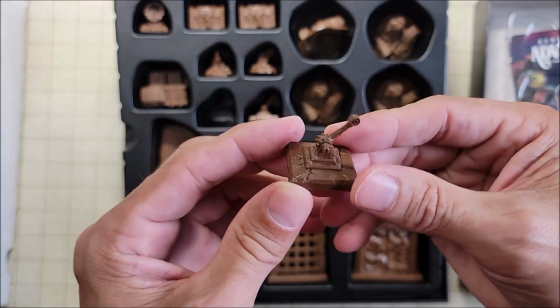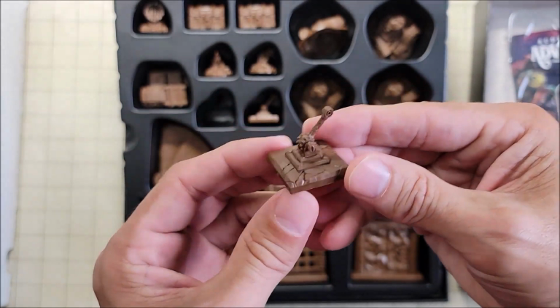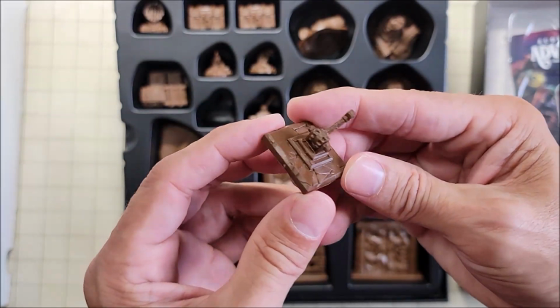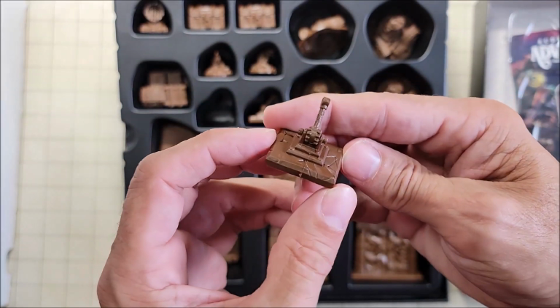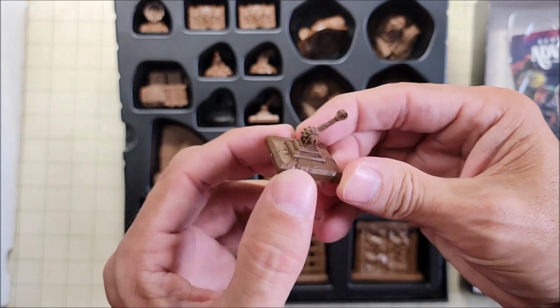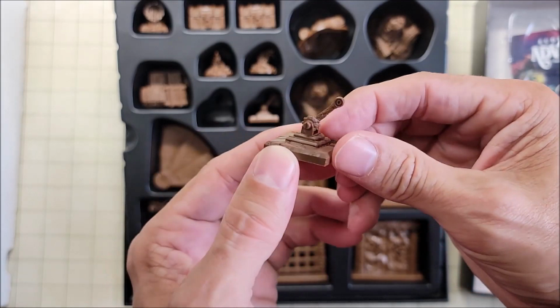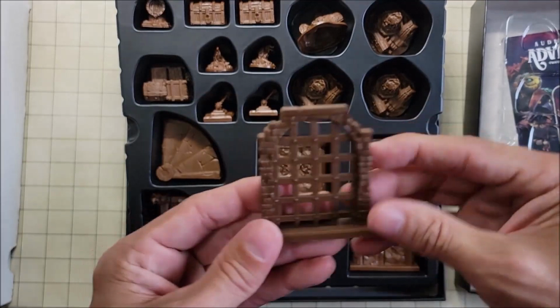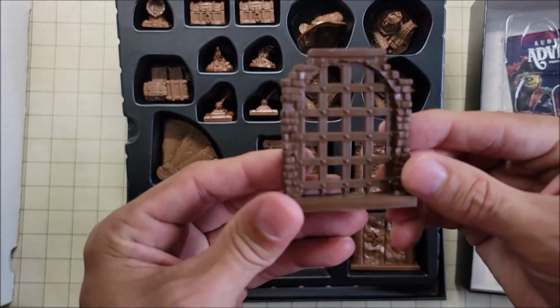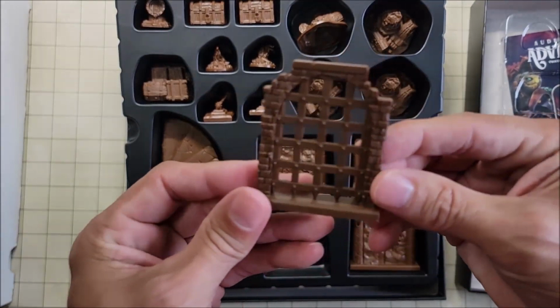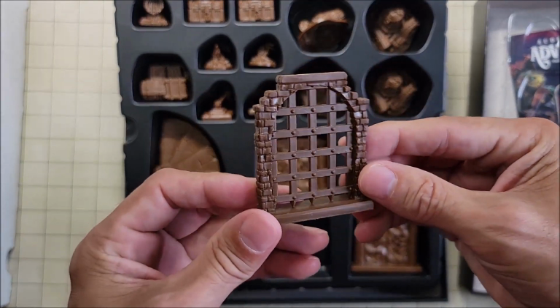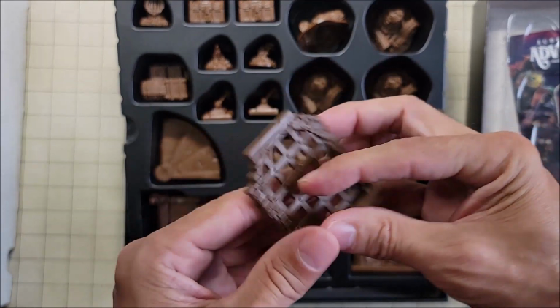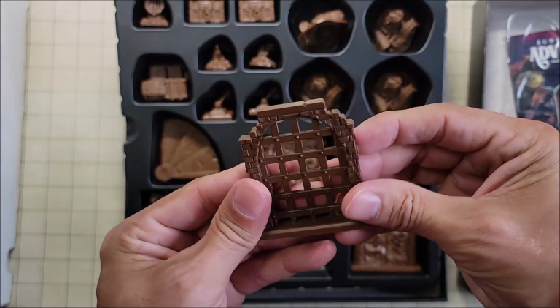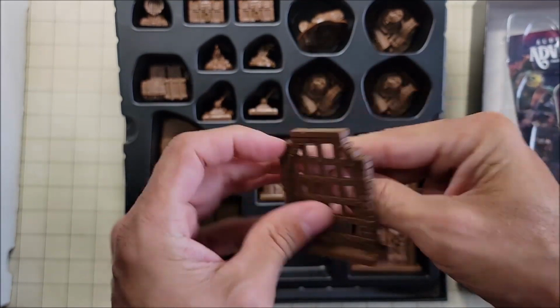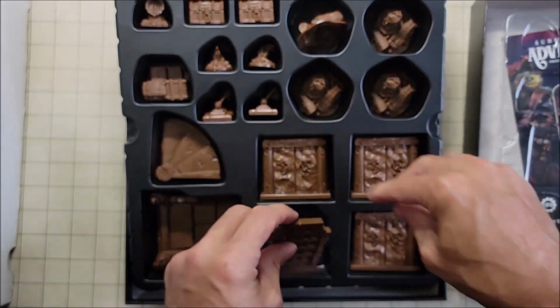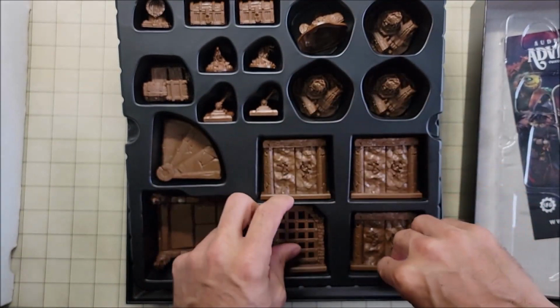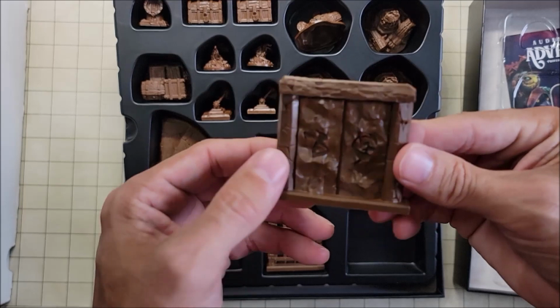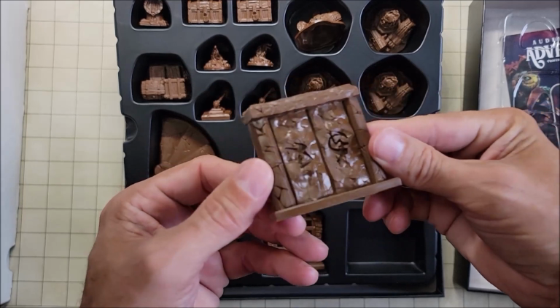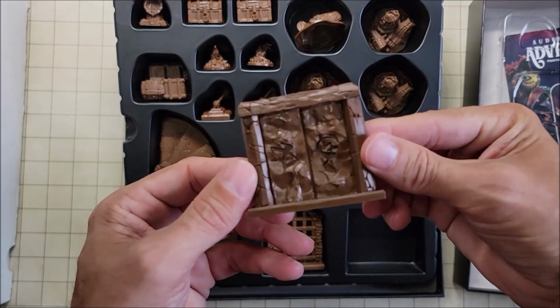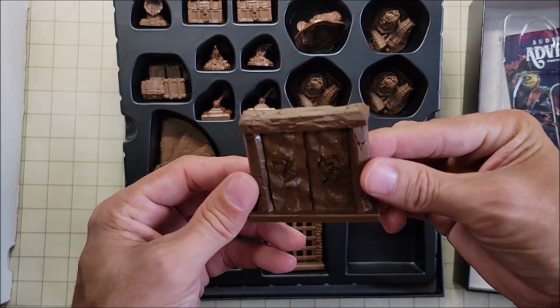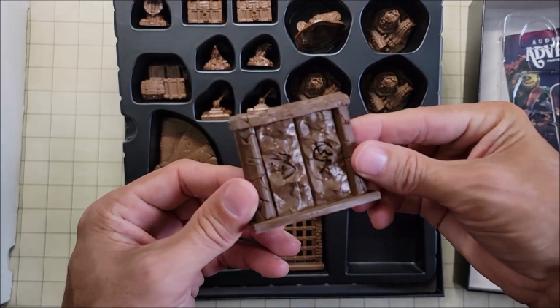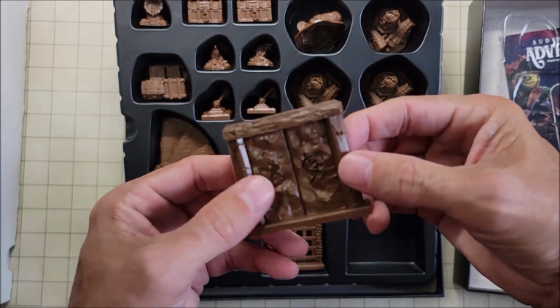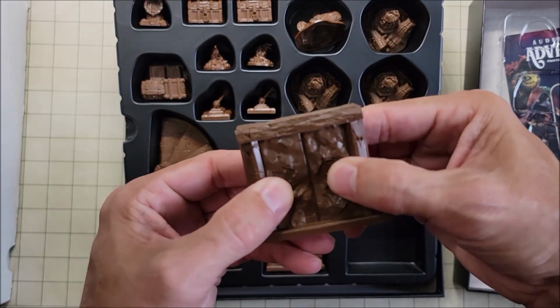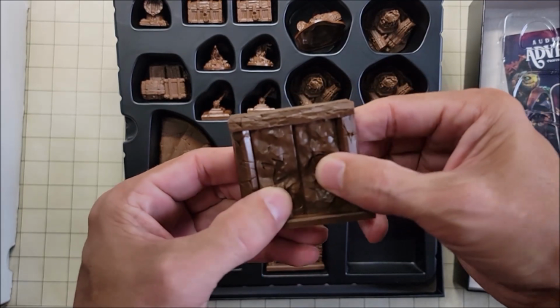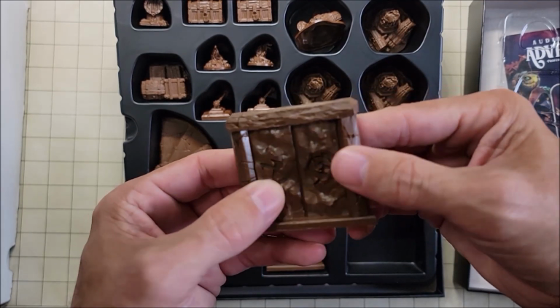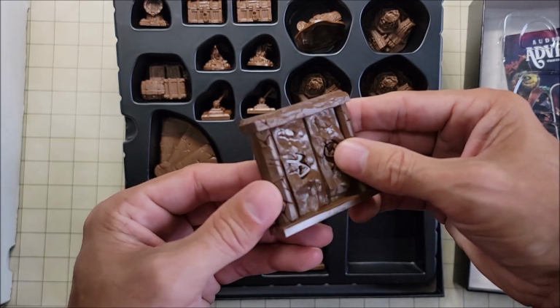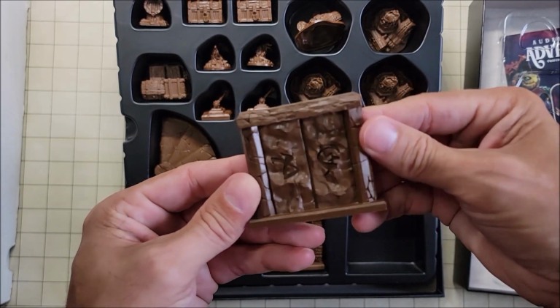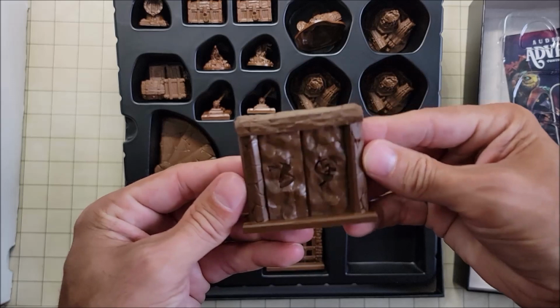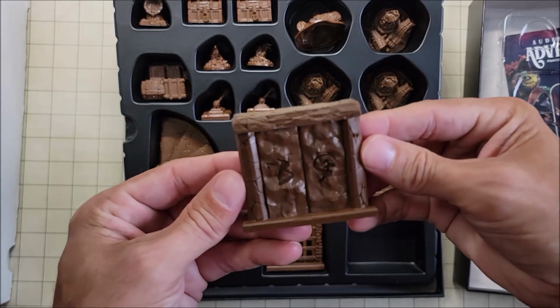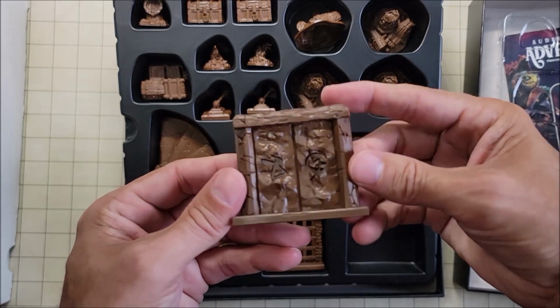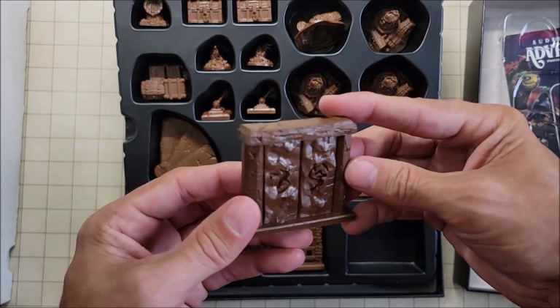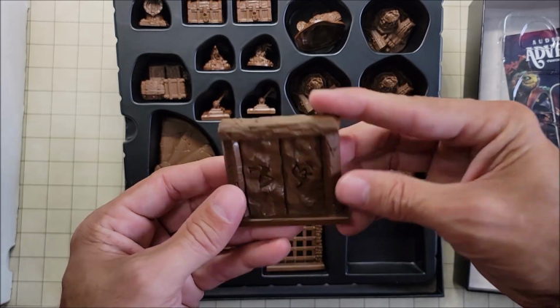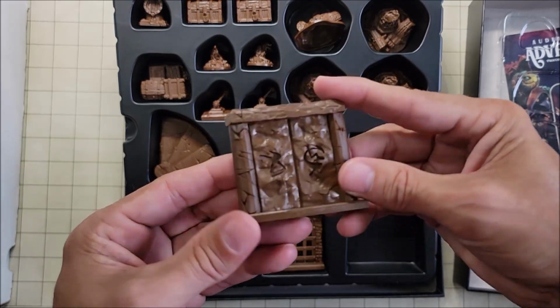I use levers a lot in my games. Now, I'm not too sure what these other pieces are — maybe some type of a wall. They don't really look like a door and they don't open, but maybe I can come up with something creative with these.